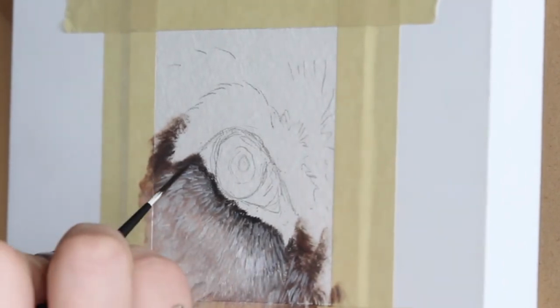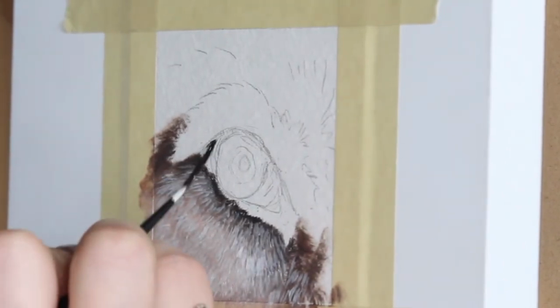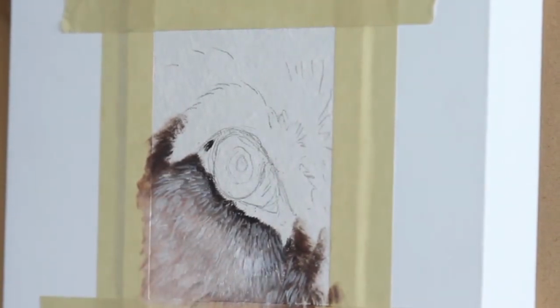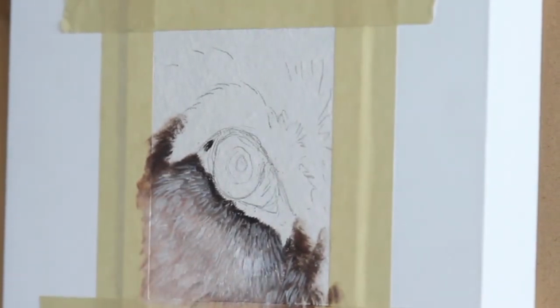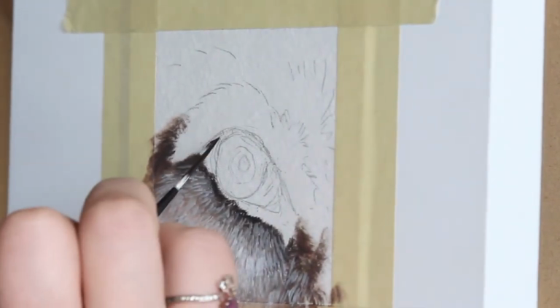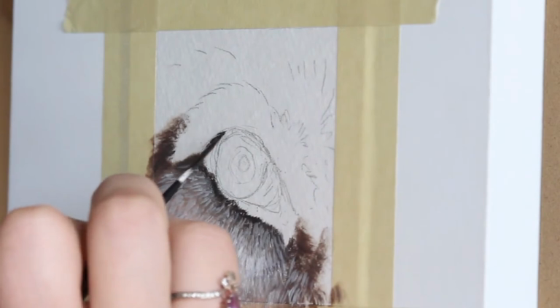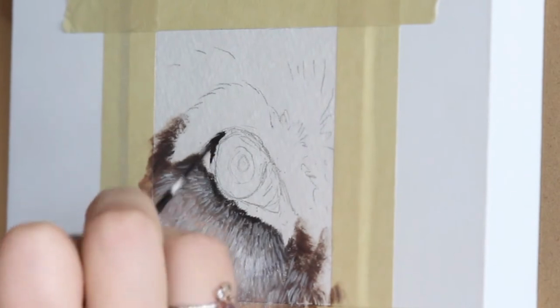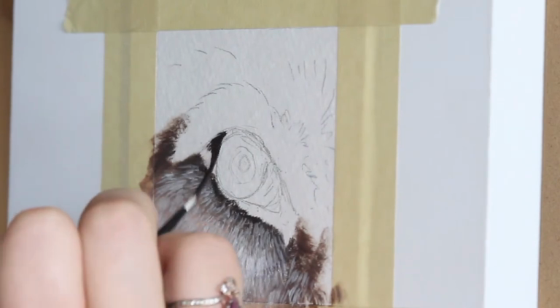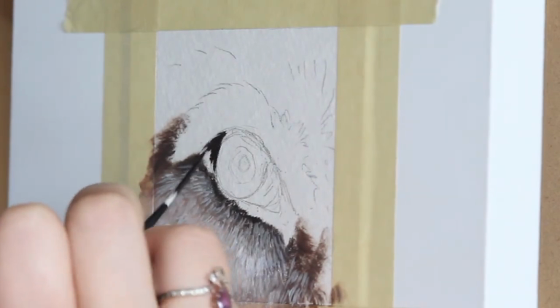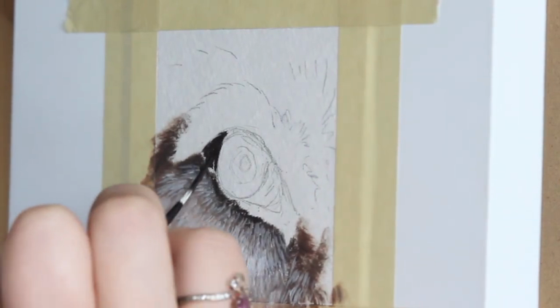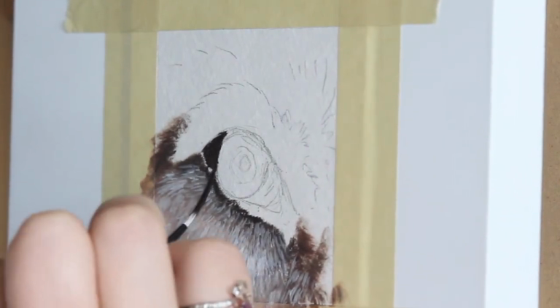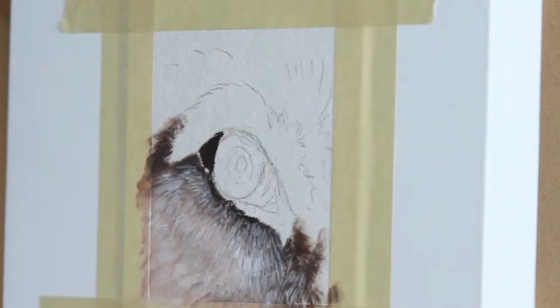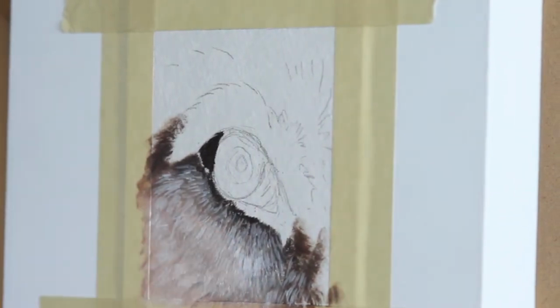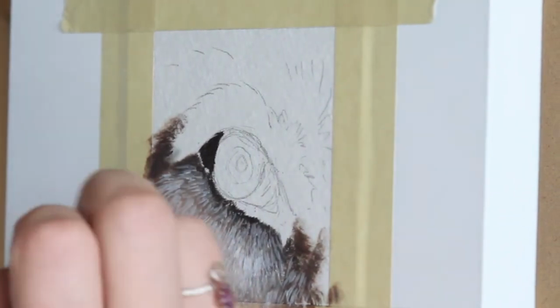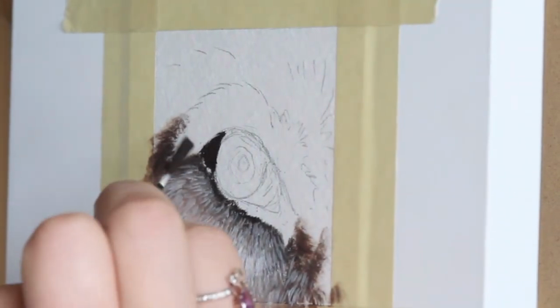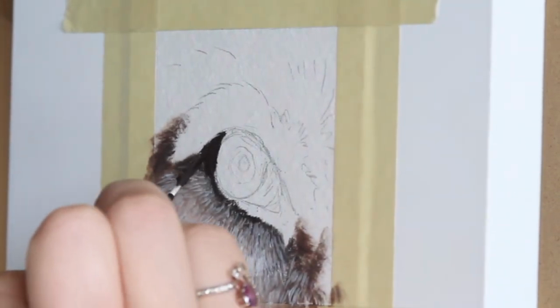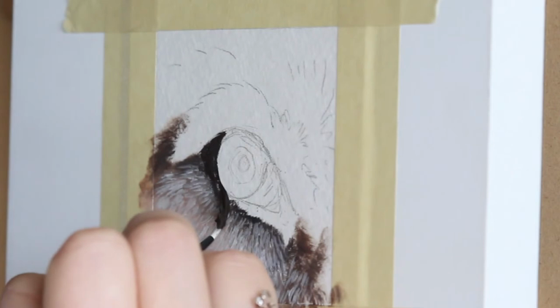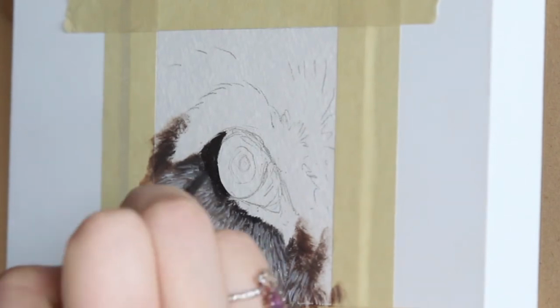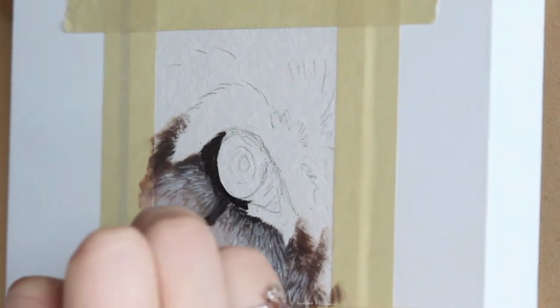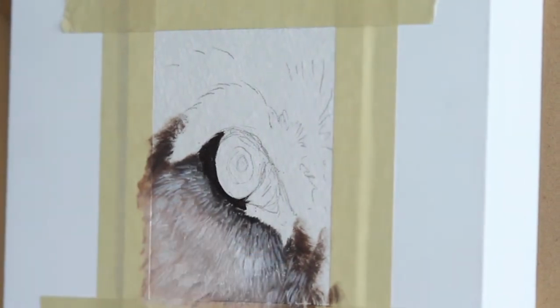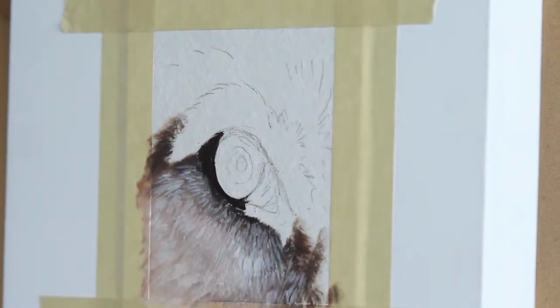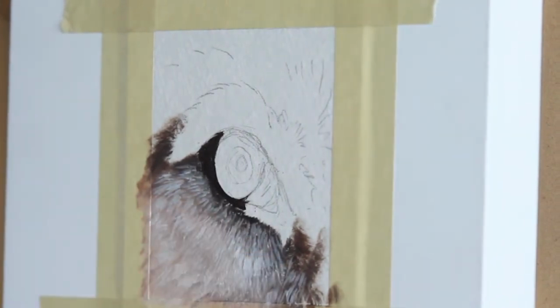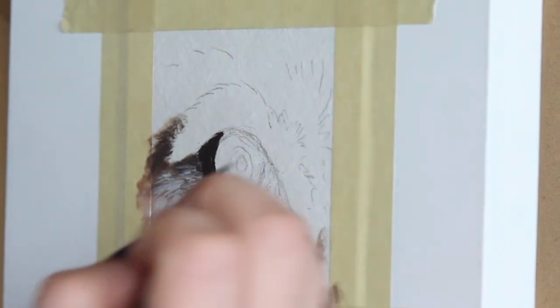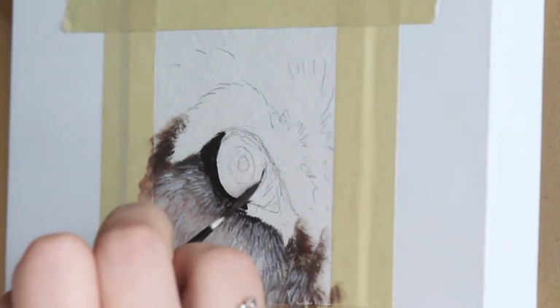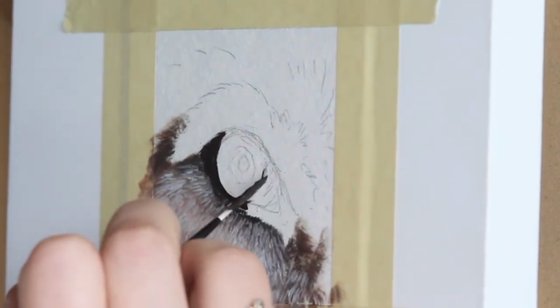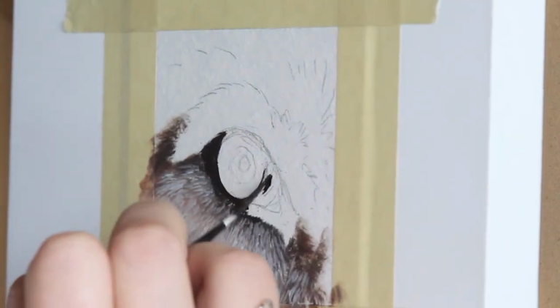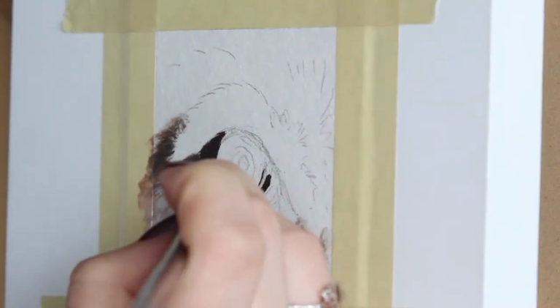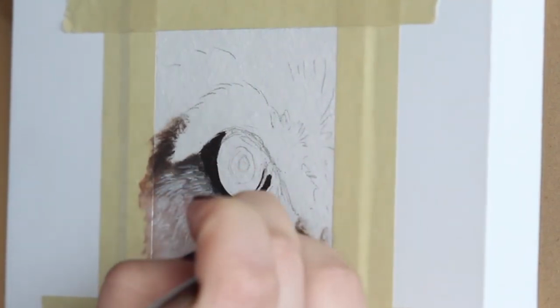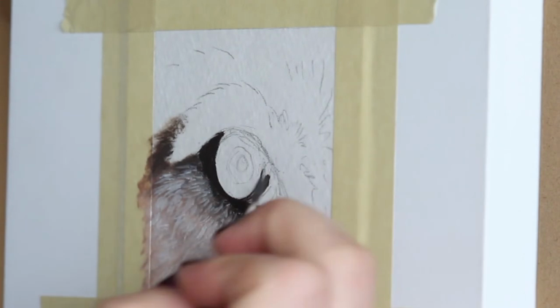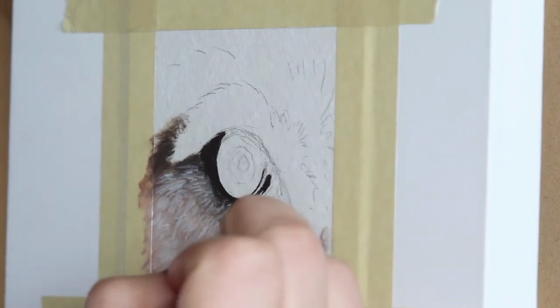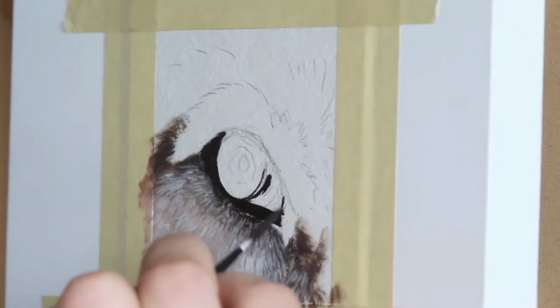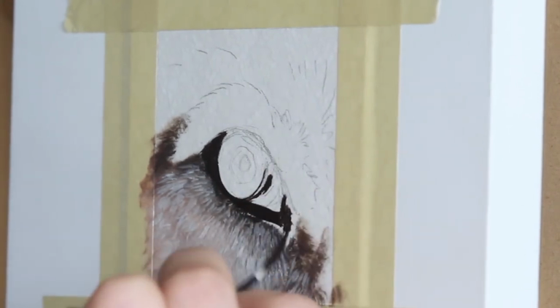I wanted something nice and dark in the painting to root everything, so I went ahead and used a very dark paint to map out where the flesh around the eye is going to be and the tear duct of that wolf eye.